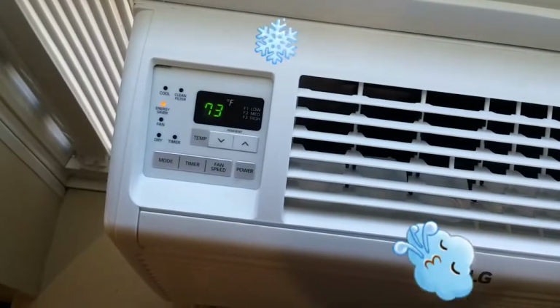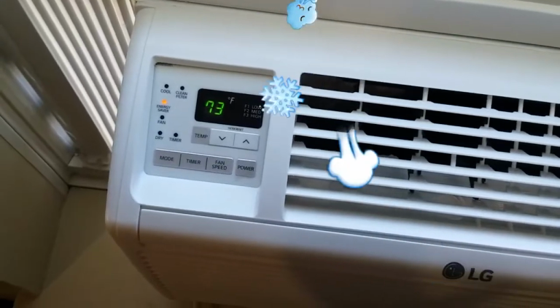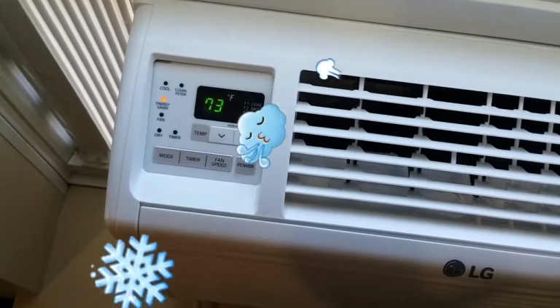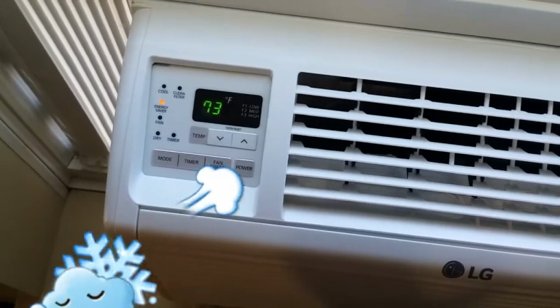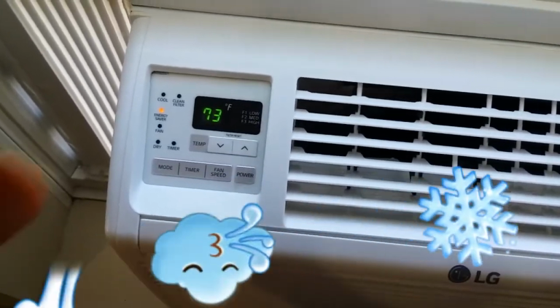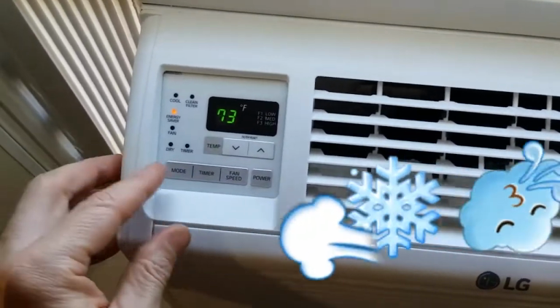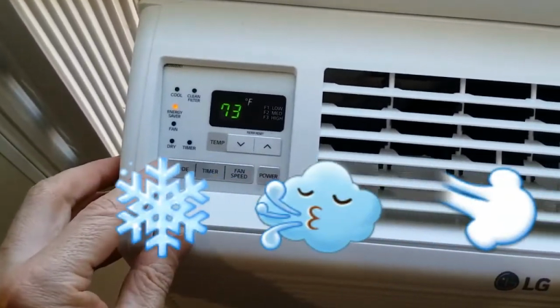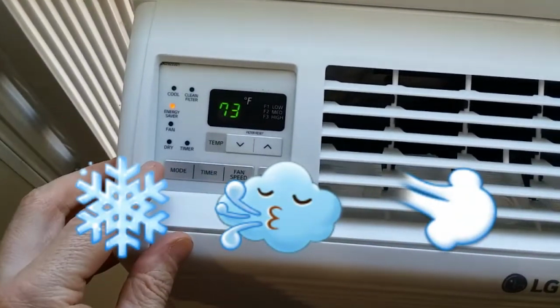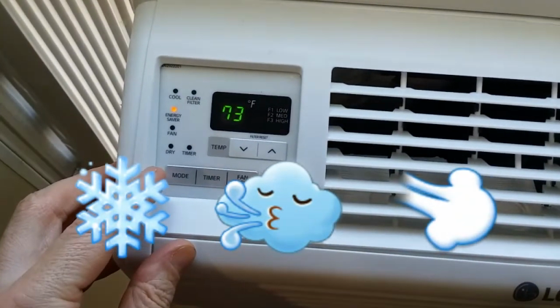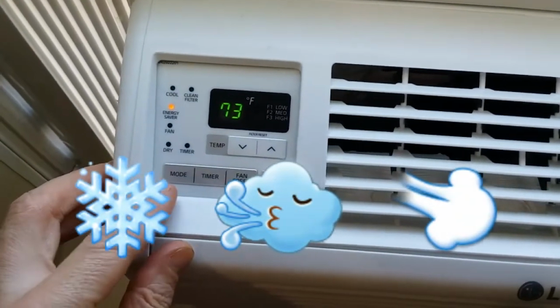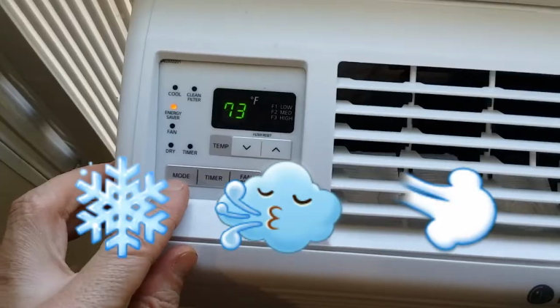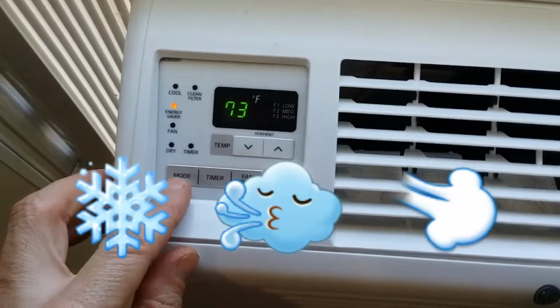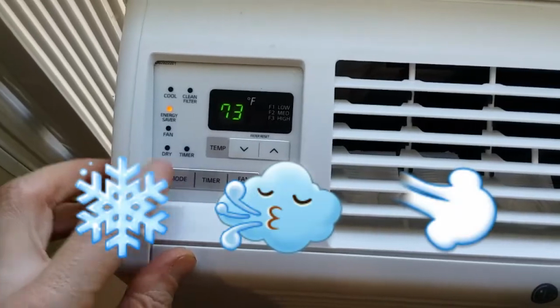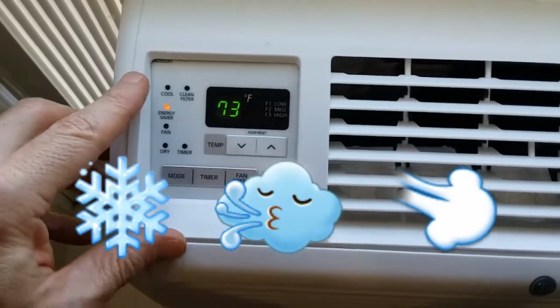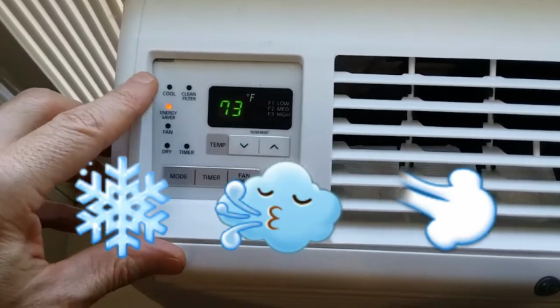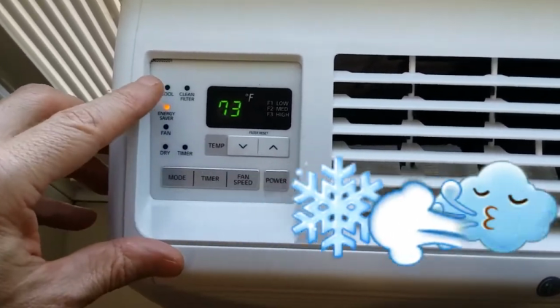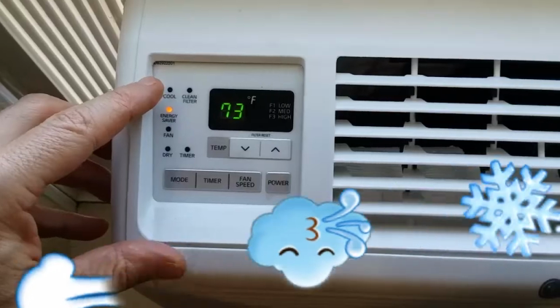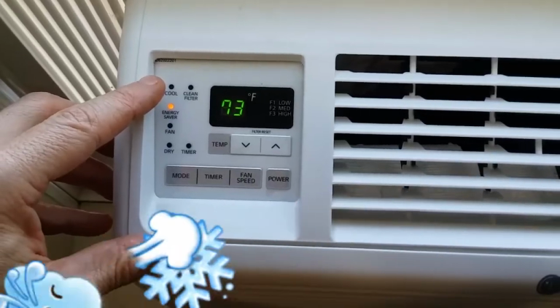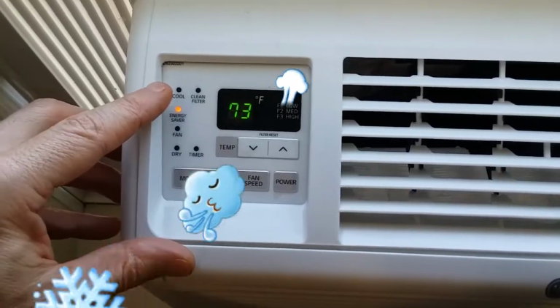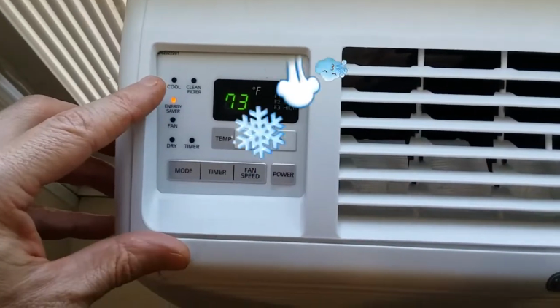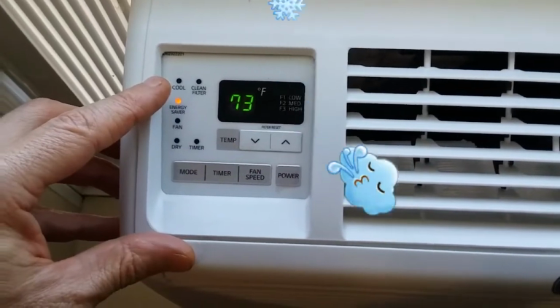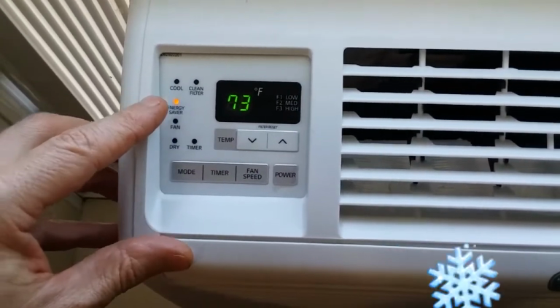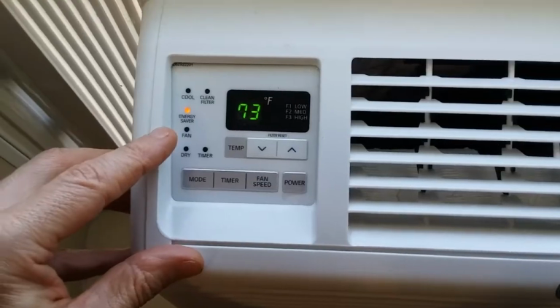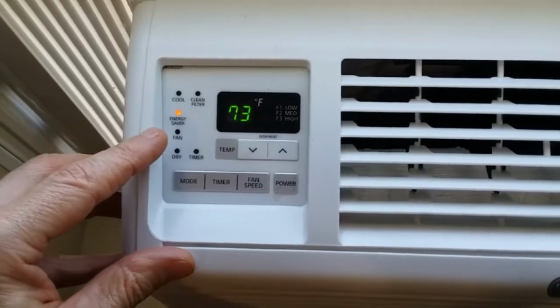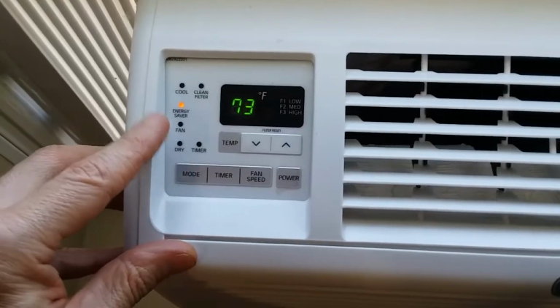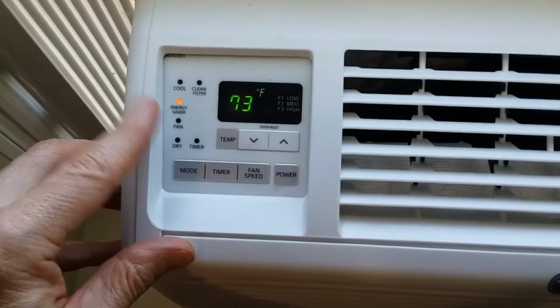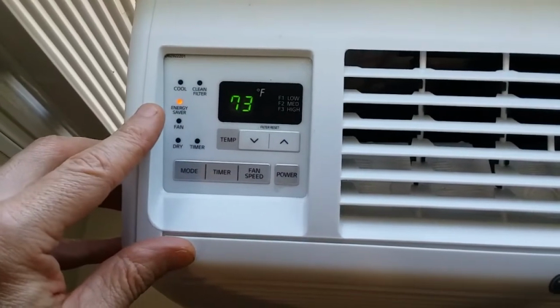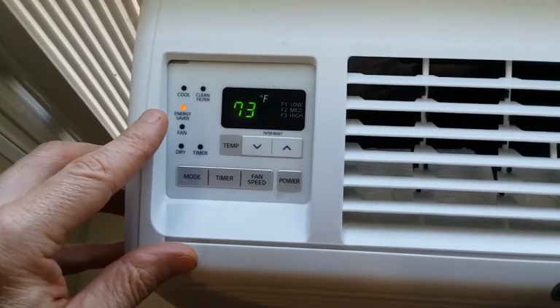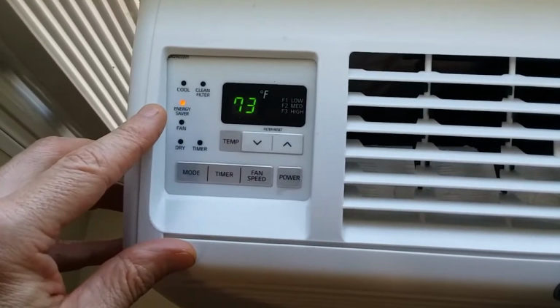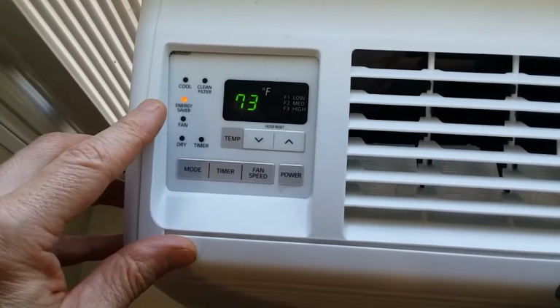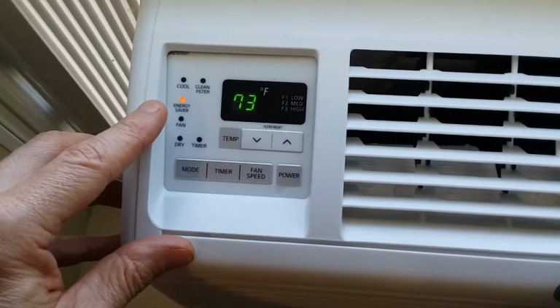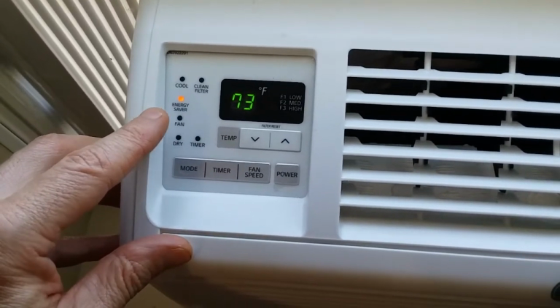Hey friends, Paul here with a pro tip on how to get the most out of your window AC. Using the mode button you can cycle through just cool, where the compressor stays on all the time, energy saver which I use all during the day — we'll talk about that in a sec.